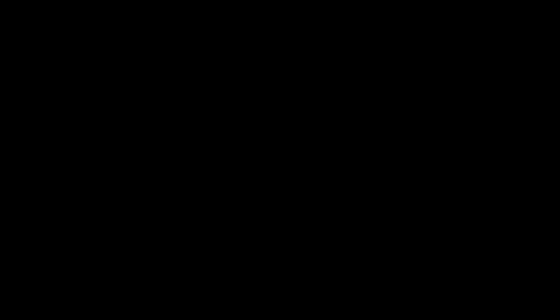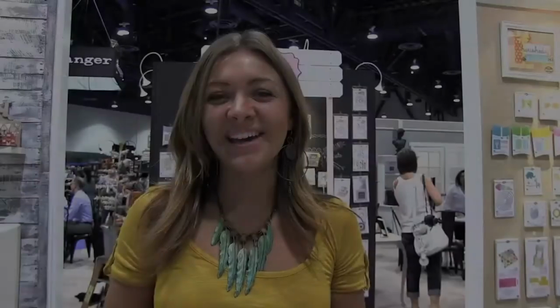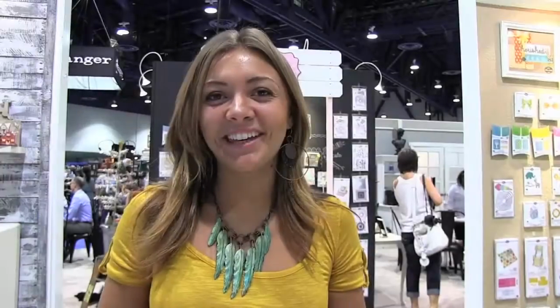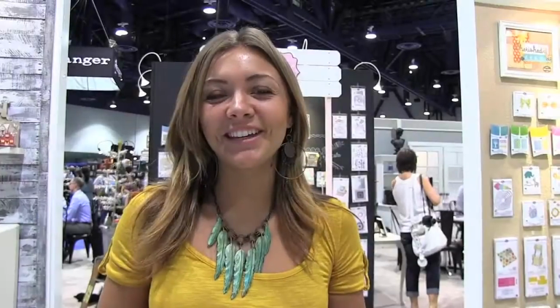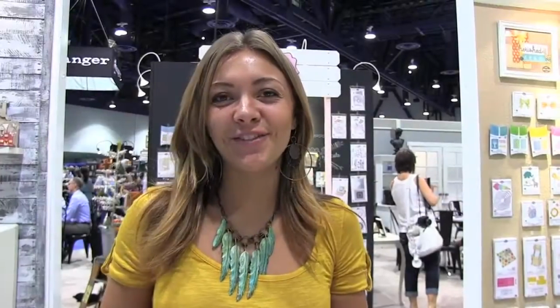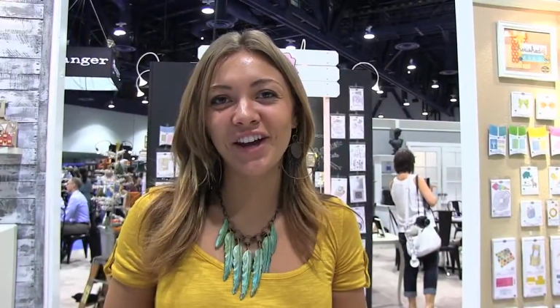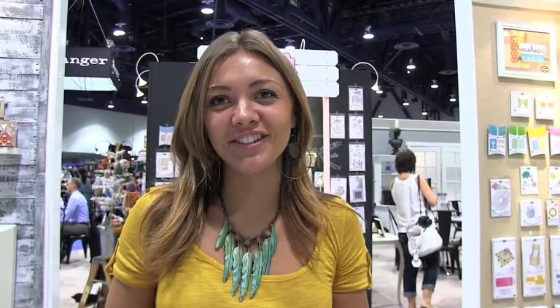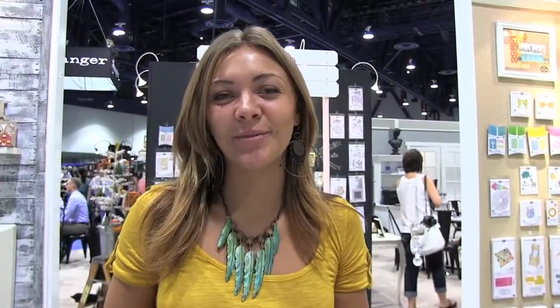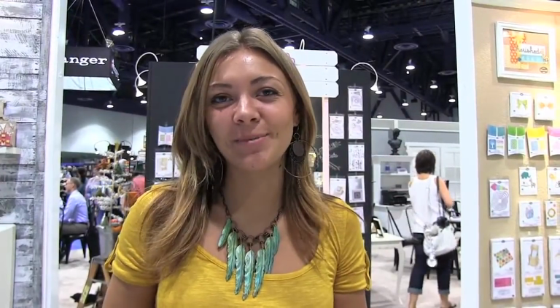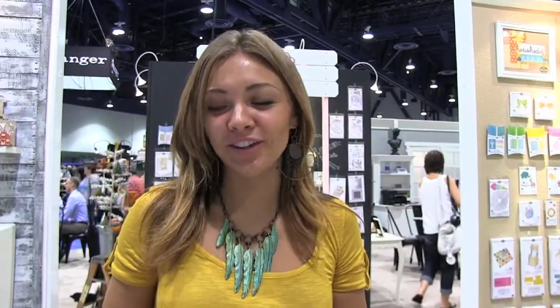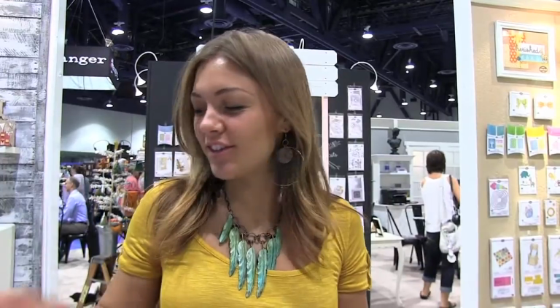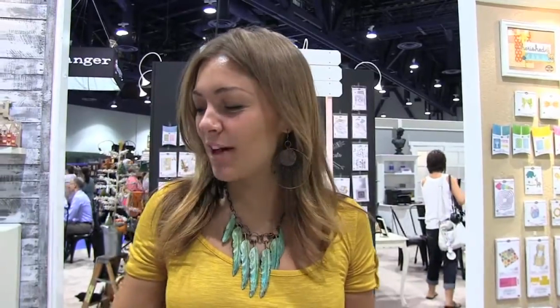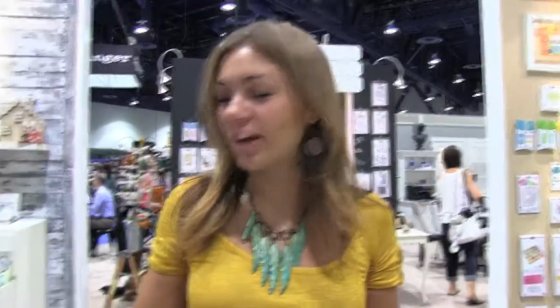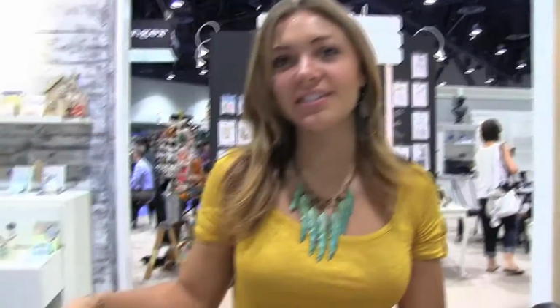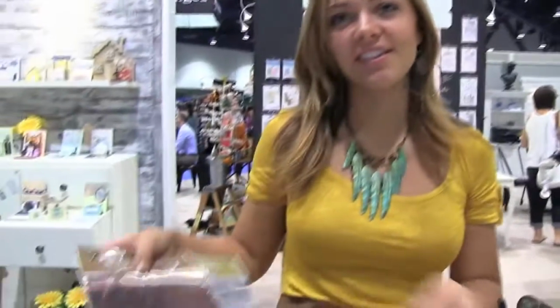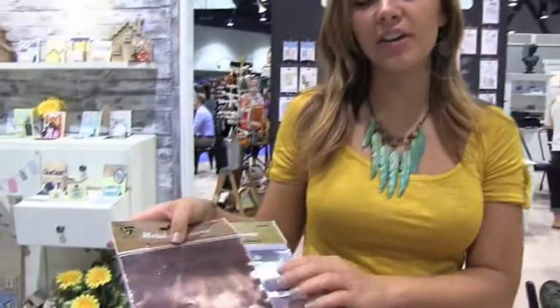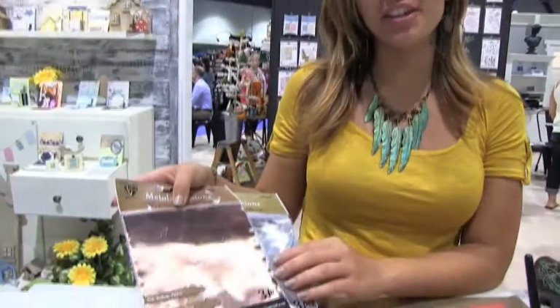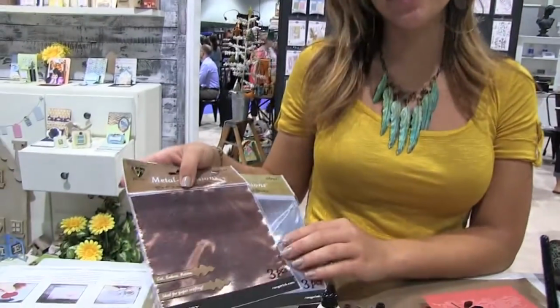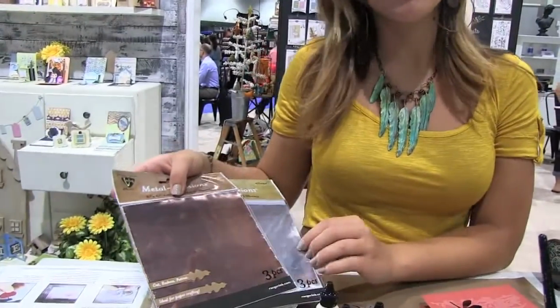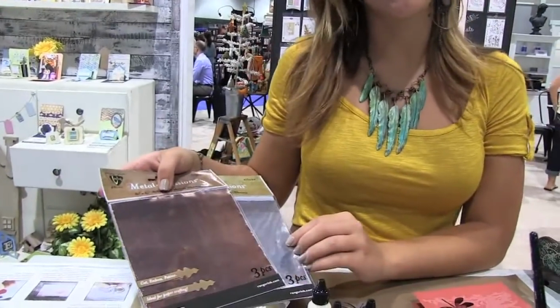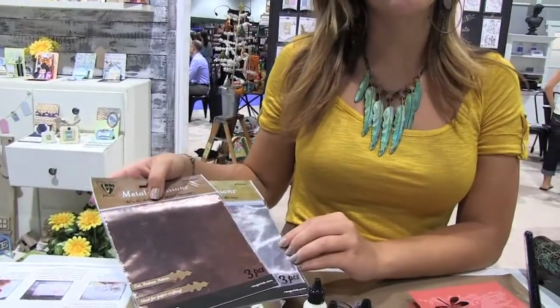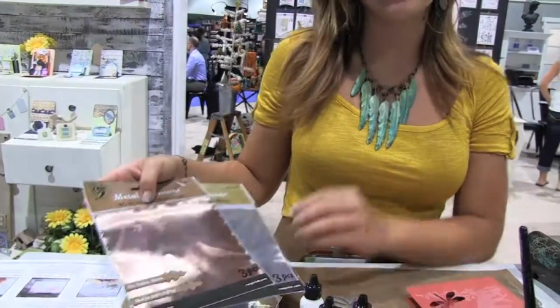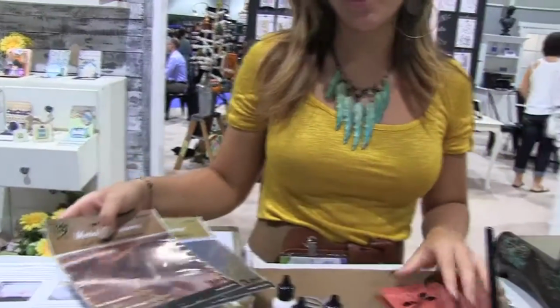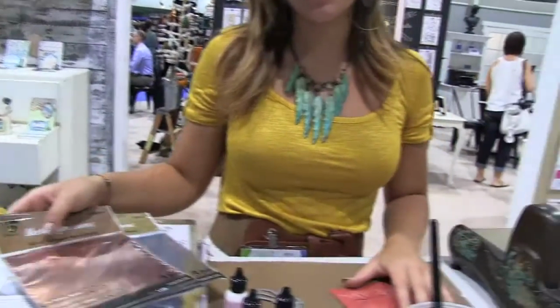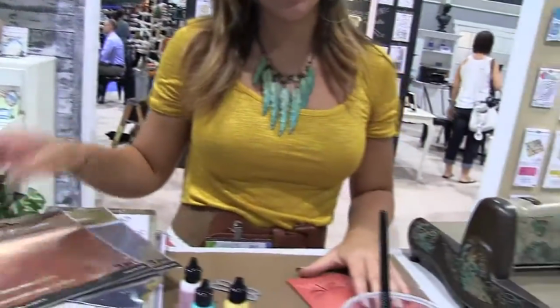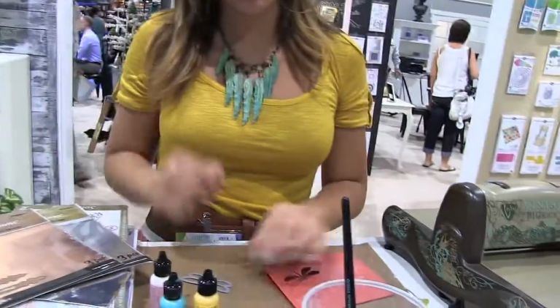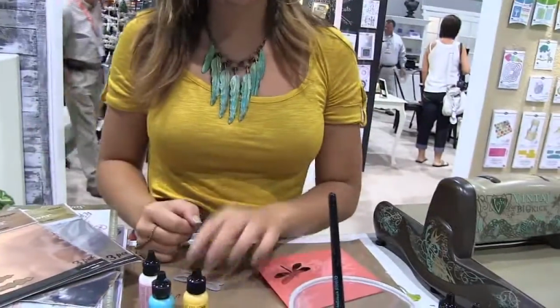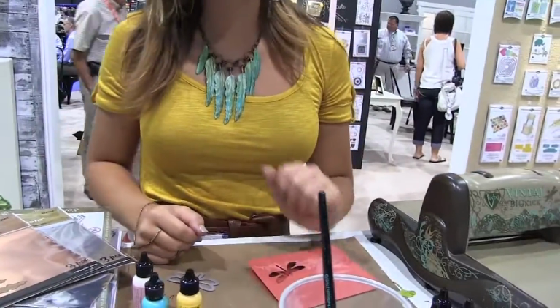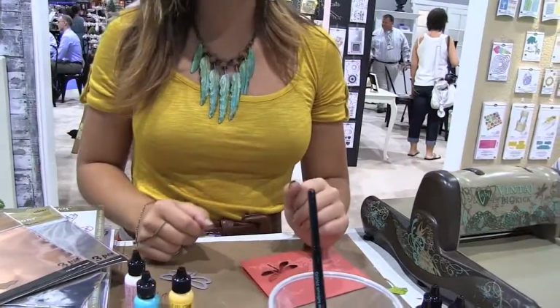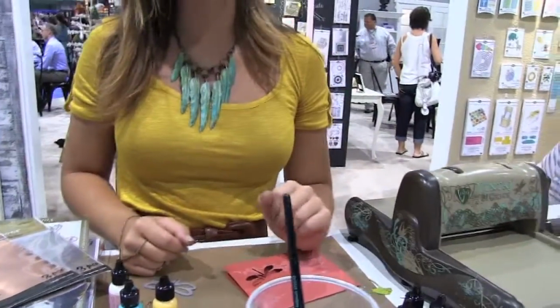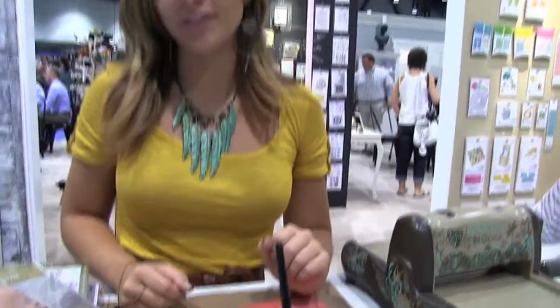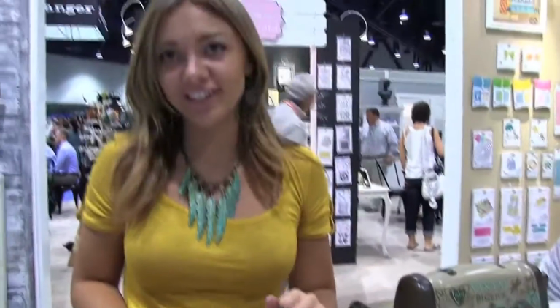Hi, I'm Mackie Mullane with Vintaj and I'm going to be showing you the new Metal Cressions foil sheets along with our die cut and Thinlits and our new embossing folders.